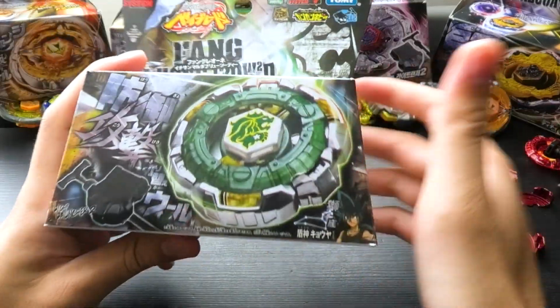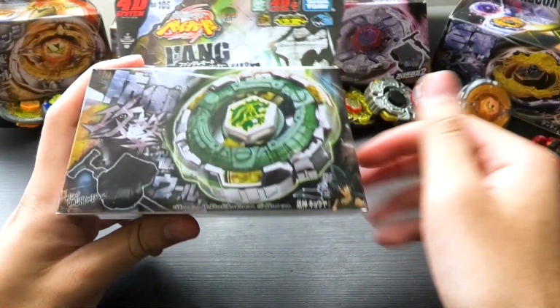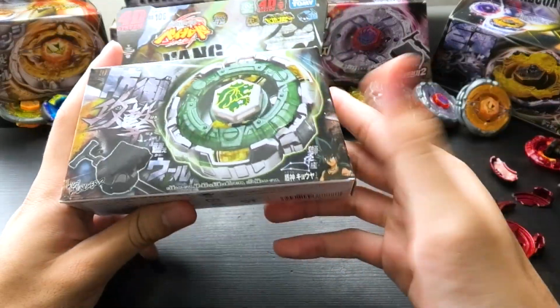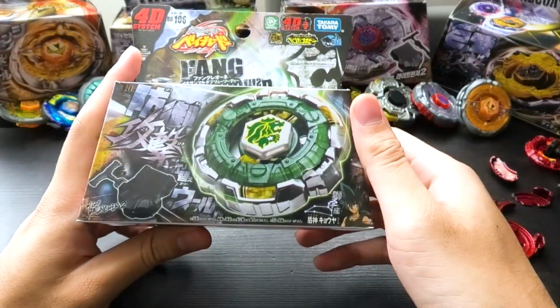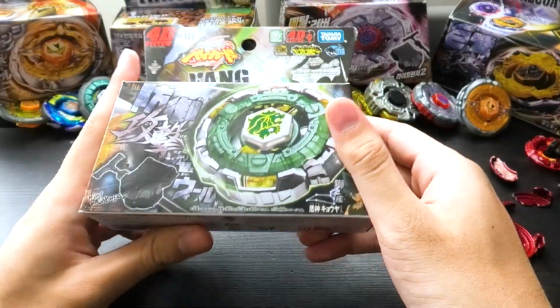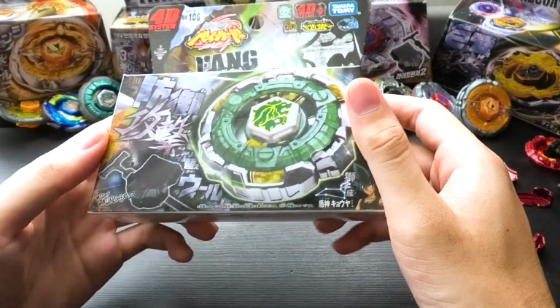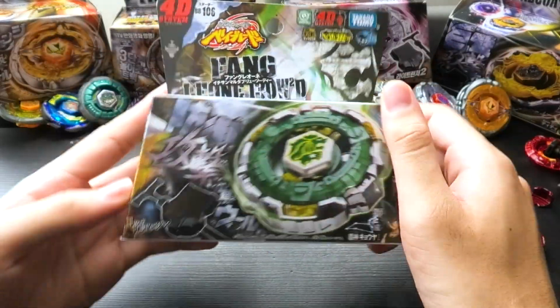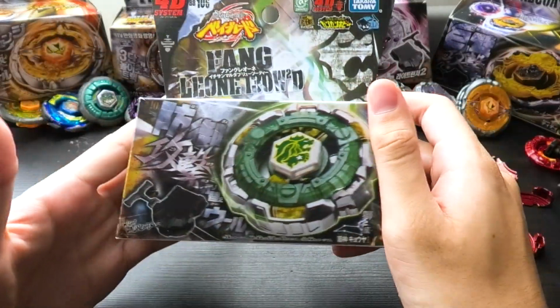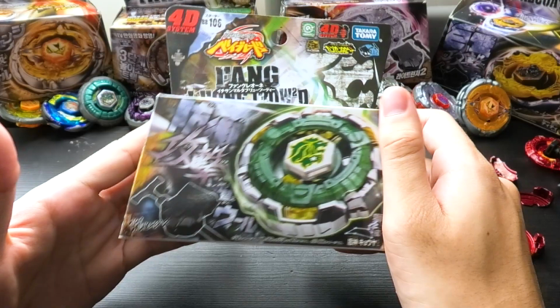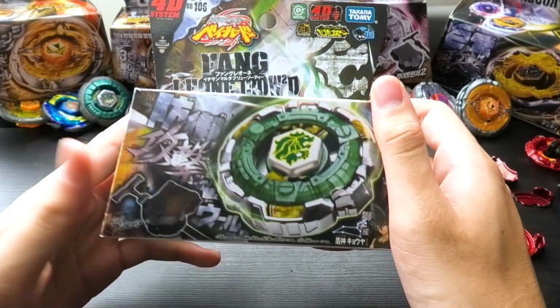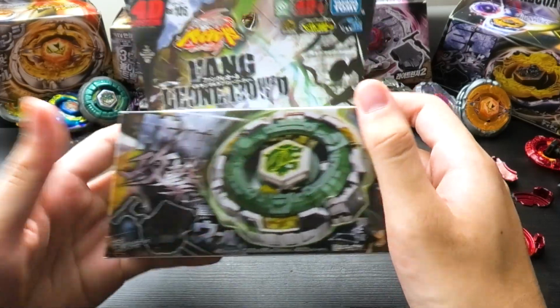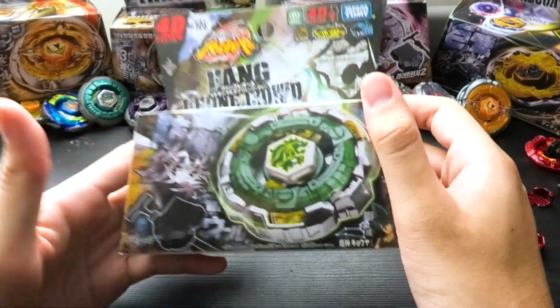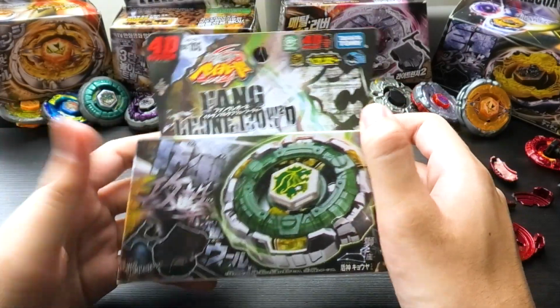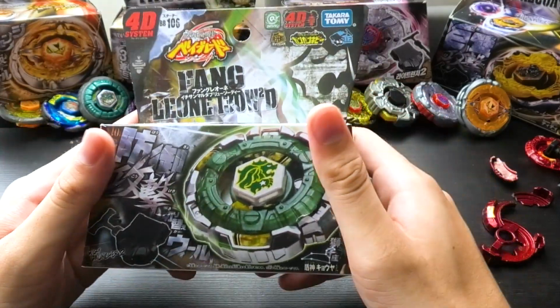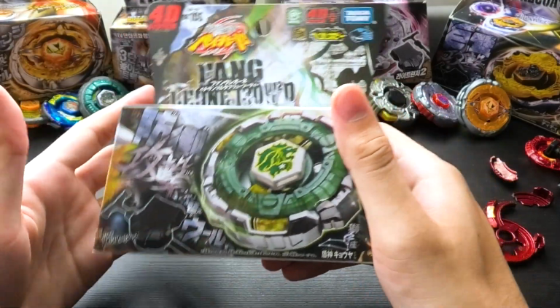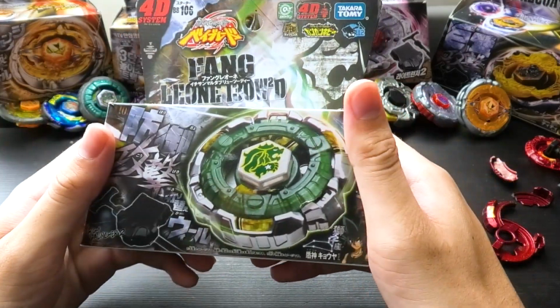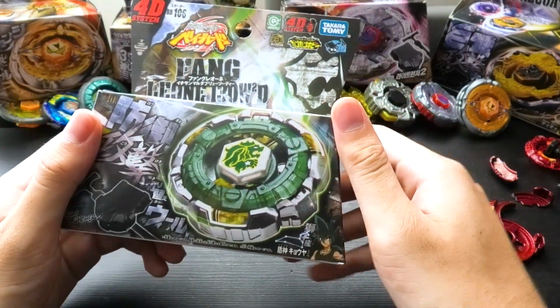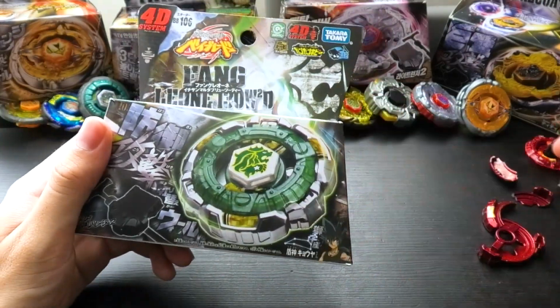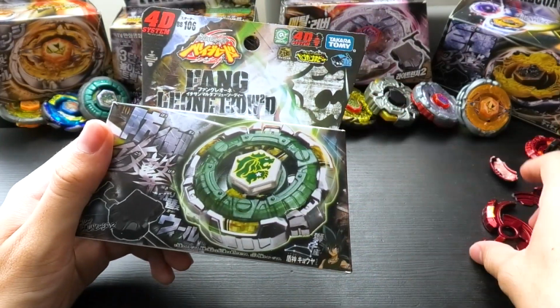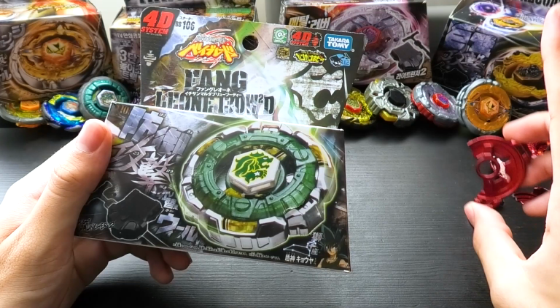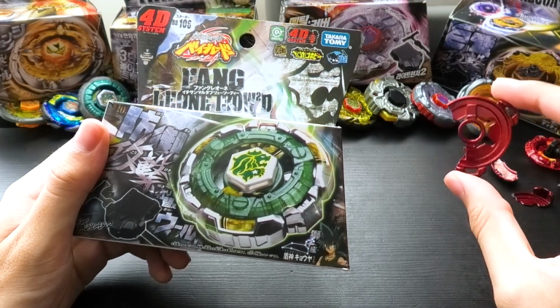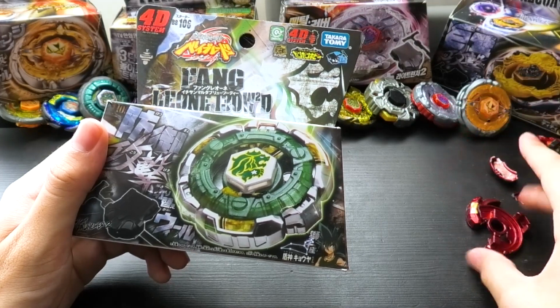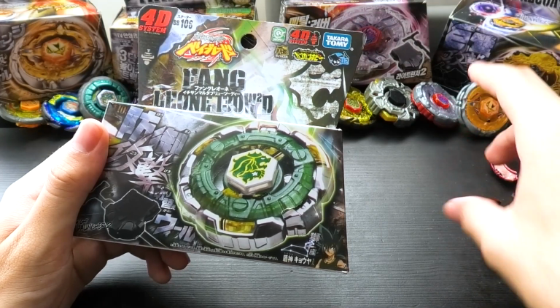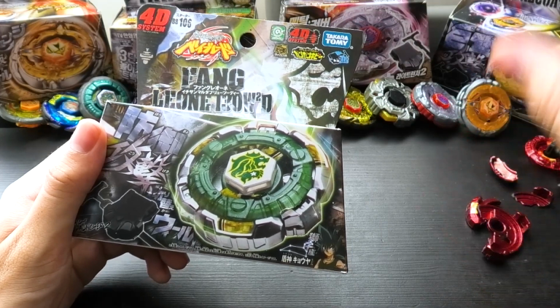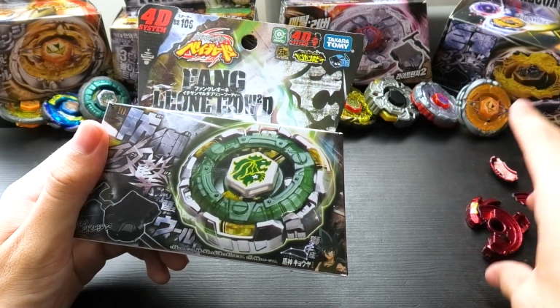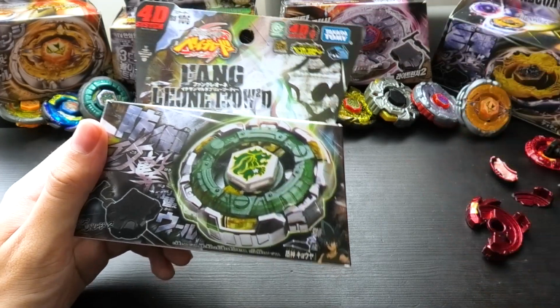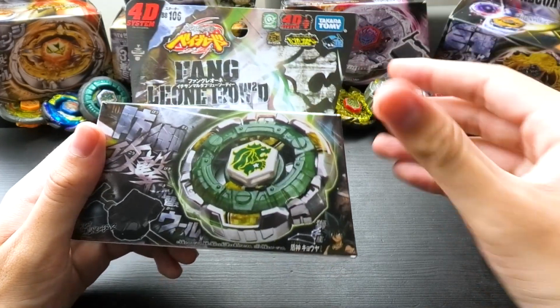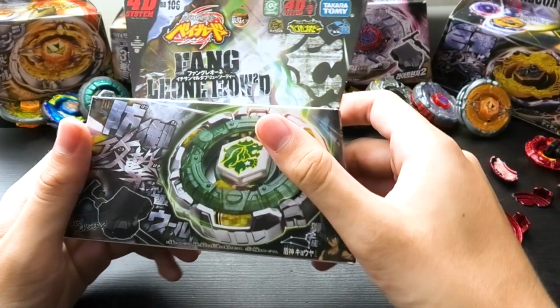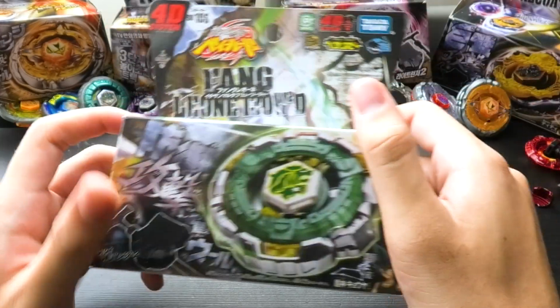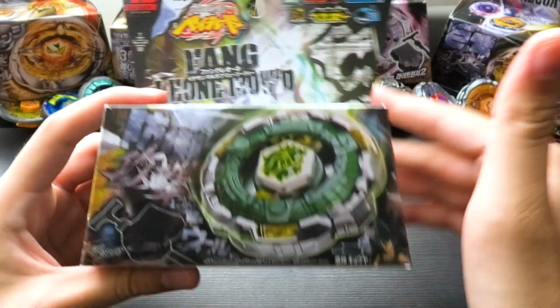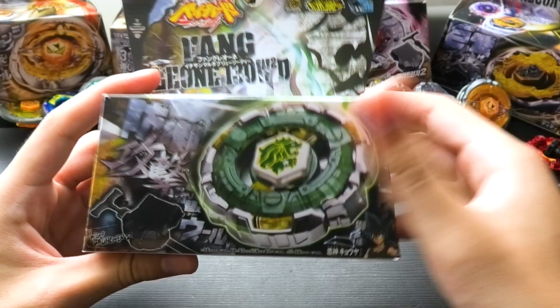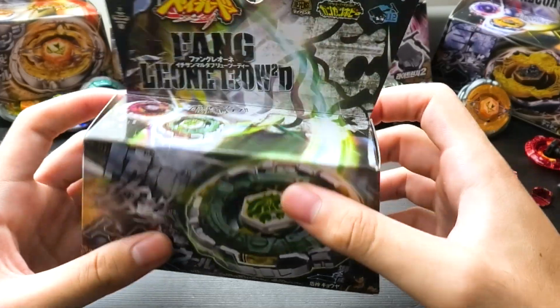I'm excited to finally have a decent quality Fang wheel. I'm kind of scared because Fang is a pretty fragile wheel in my opinion, just because of the connection points it has — the main frame, then the core, and then the frame on top. But I'm ready to just get into it.